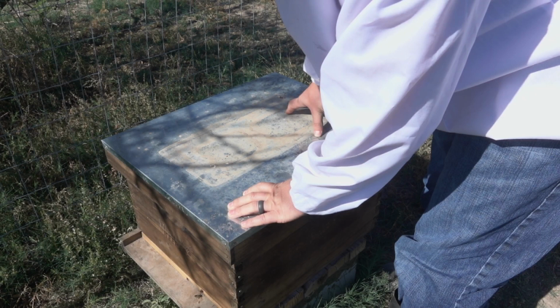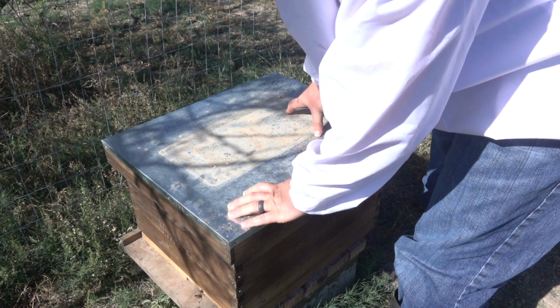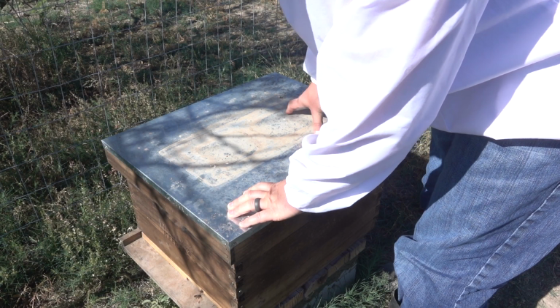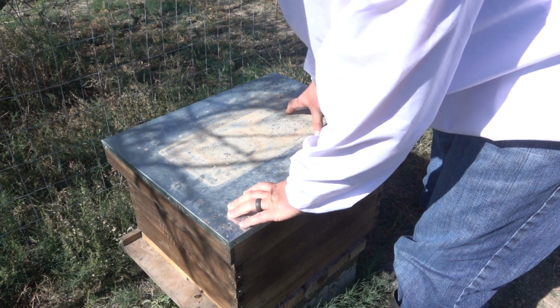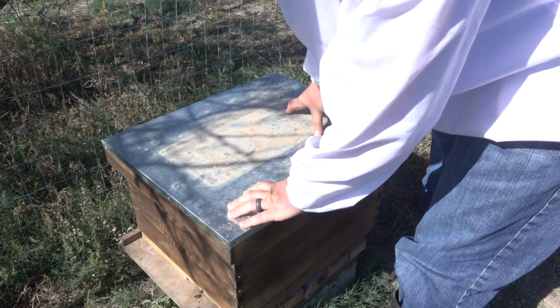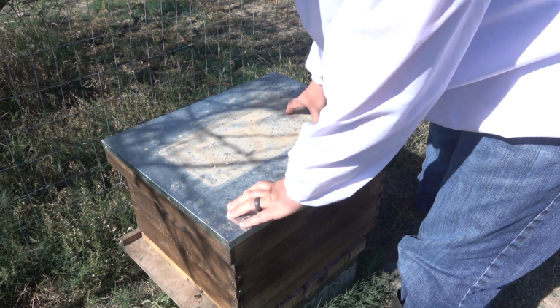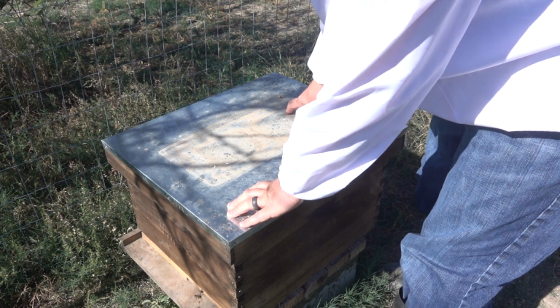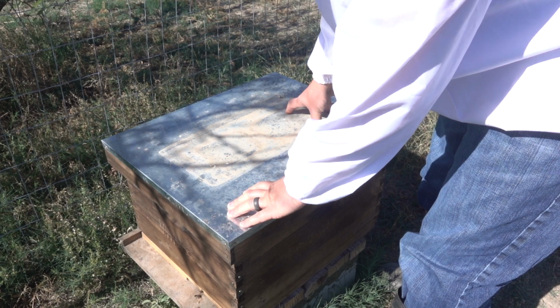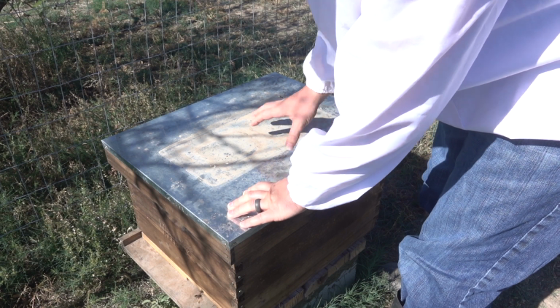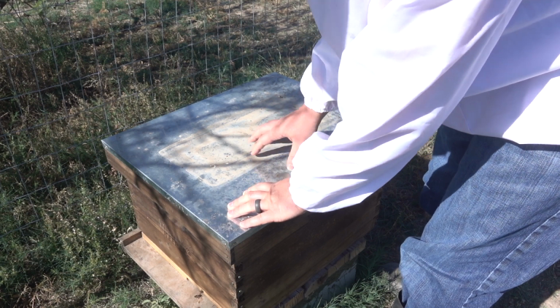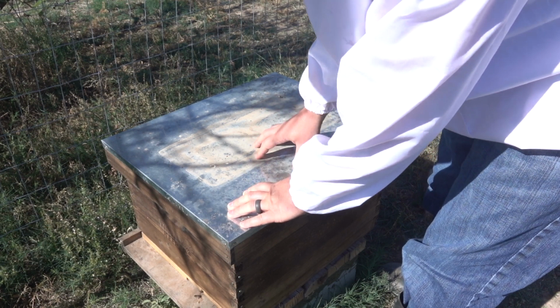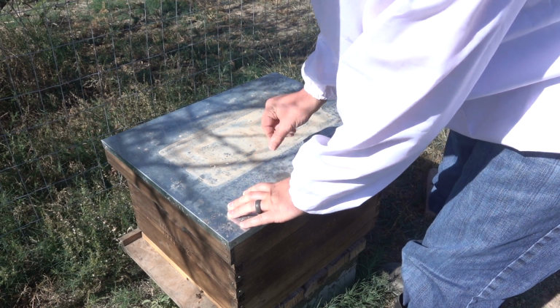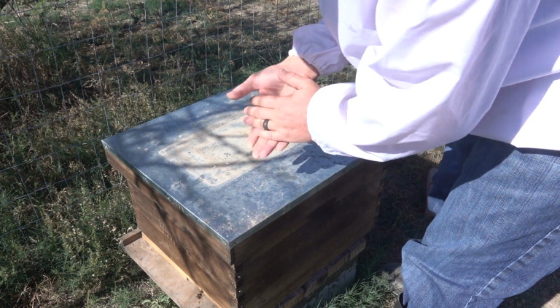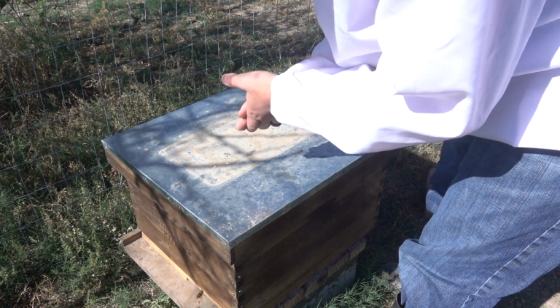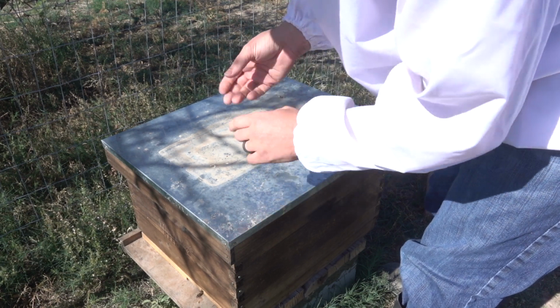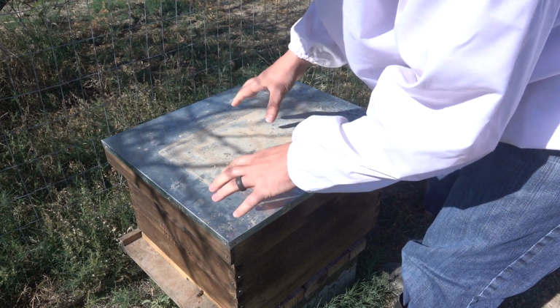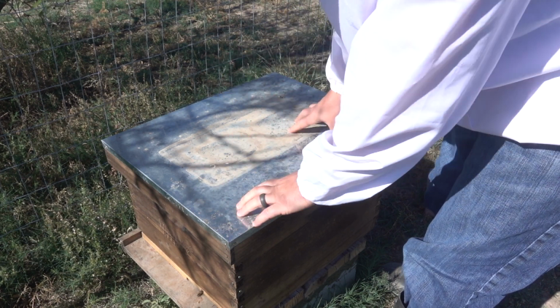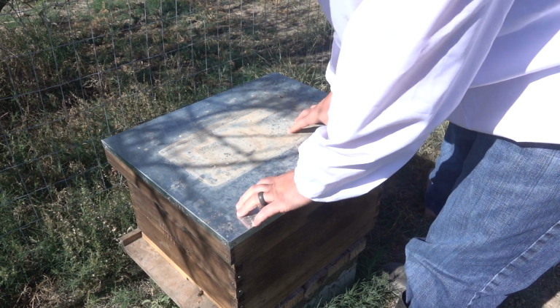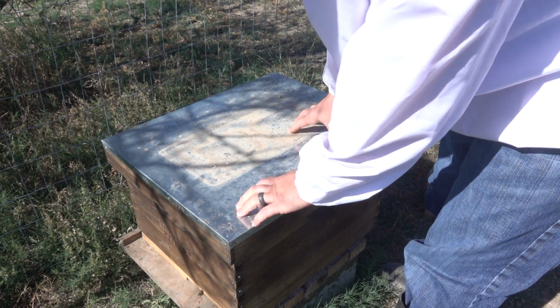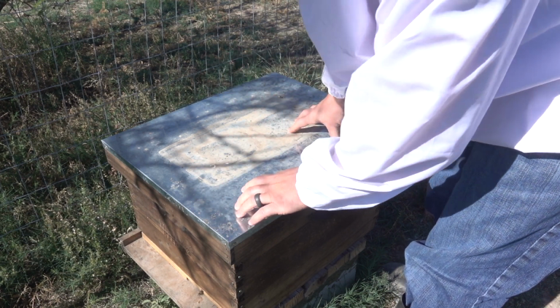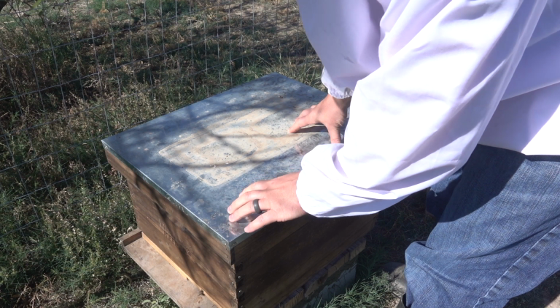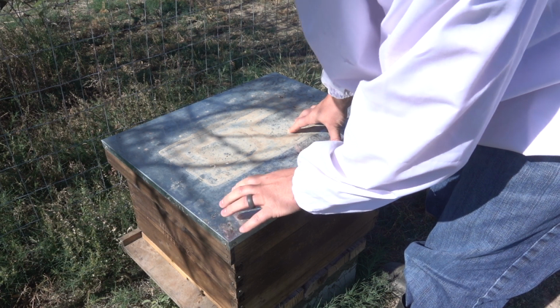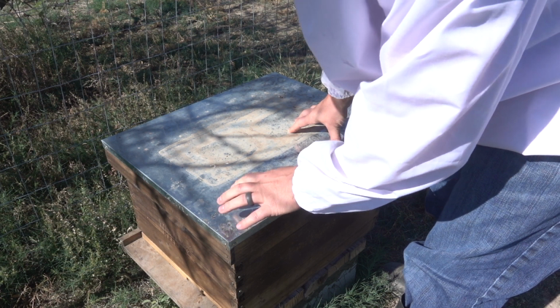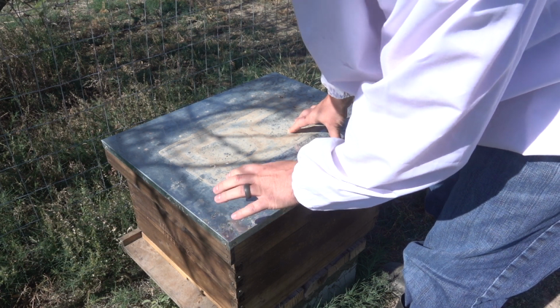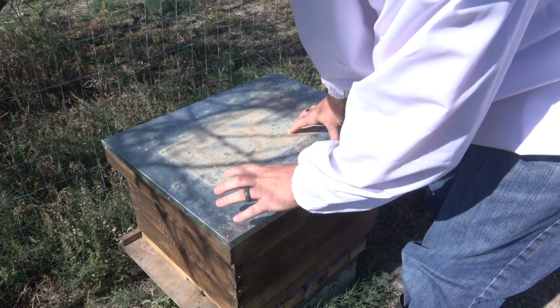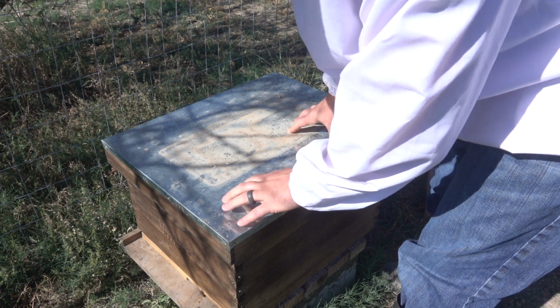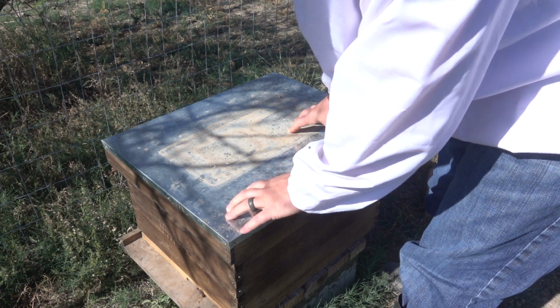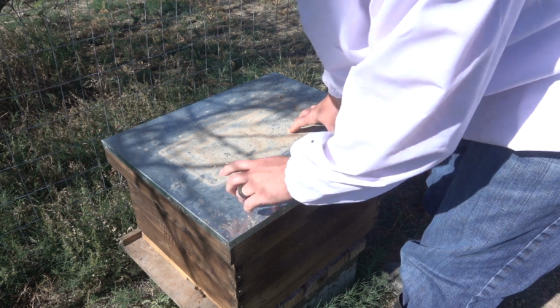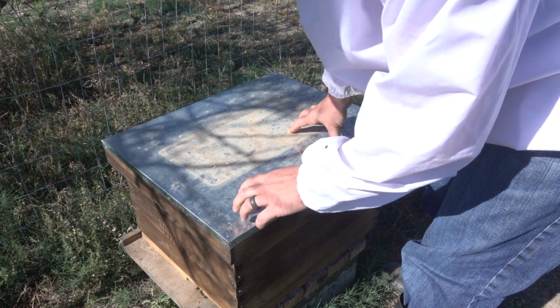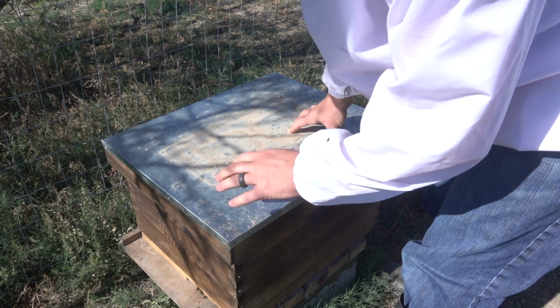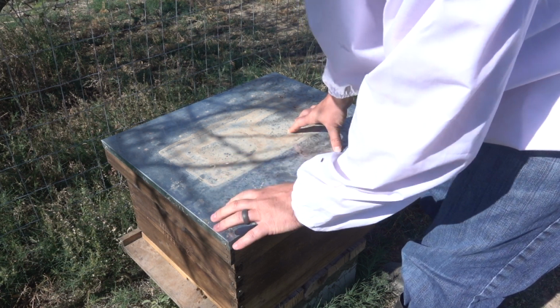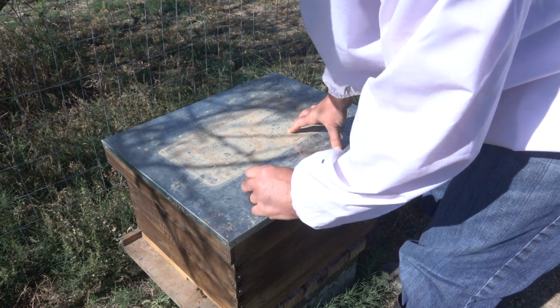If you remember in my previous video where I moved the hive around a bit and got it ready for winter, I wasn't happy because I didn't see any eggs and I didn't see the queen.